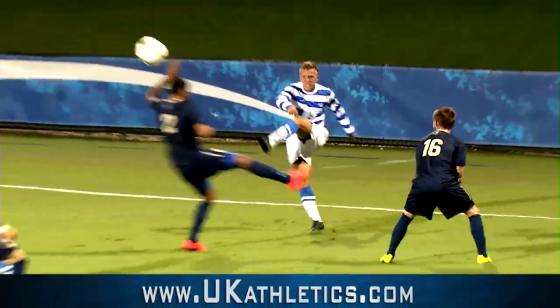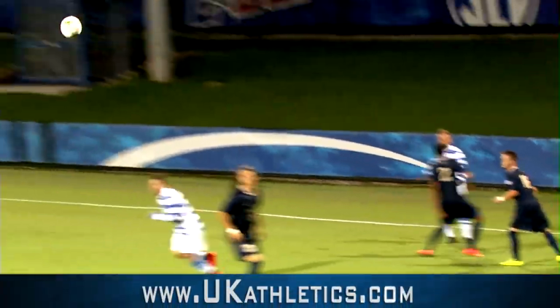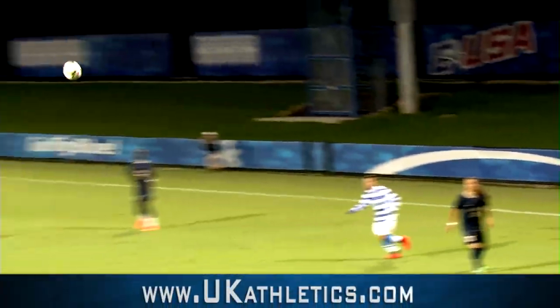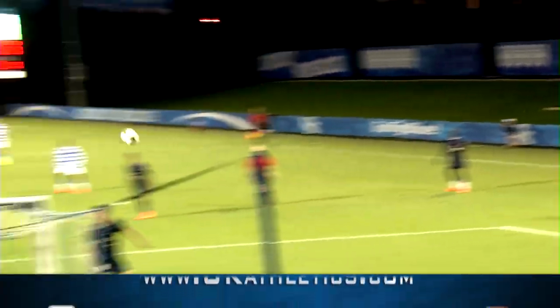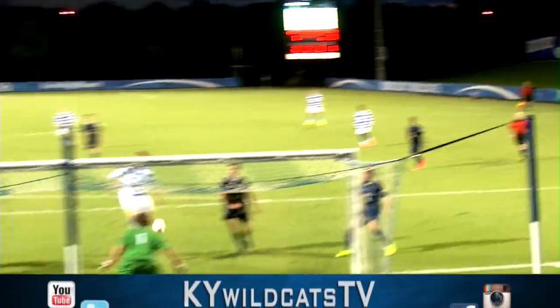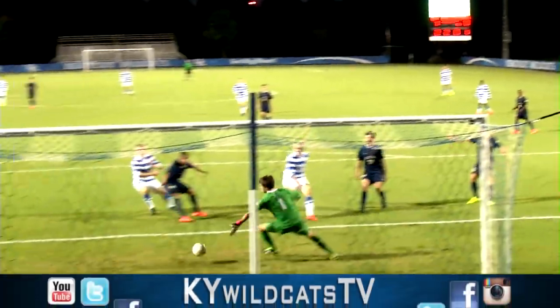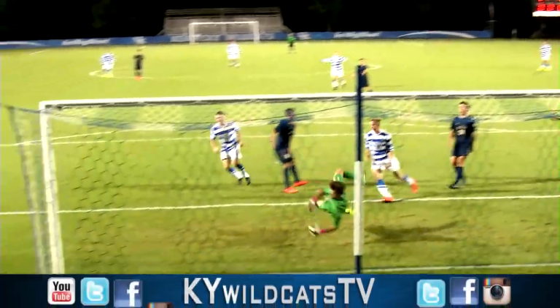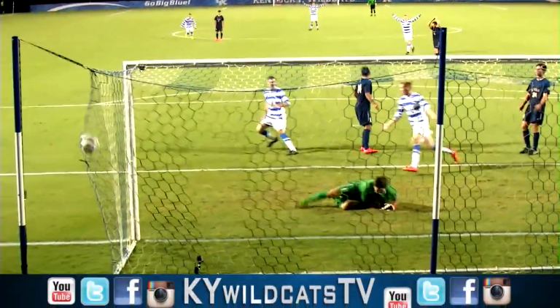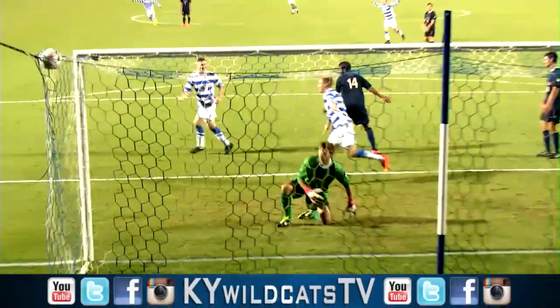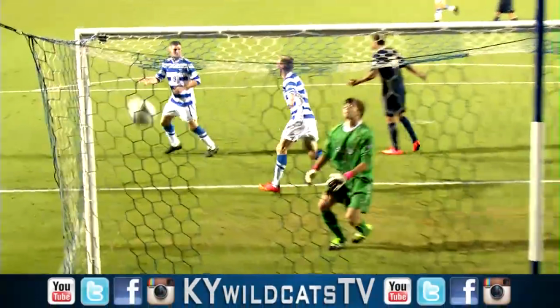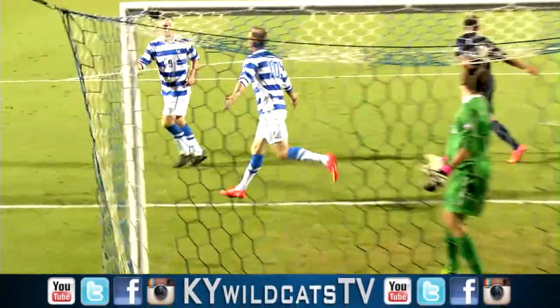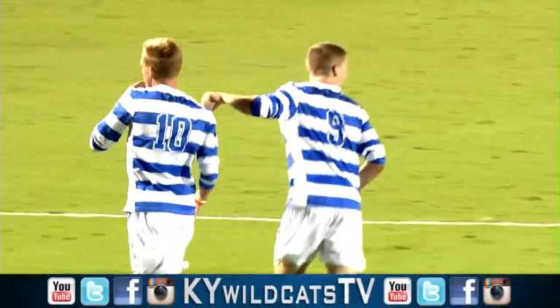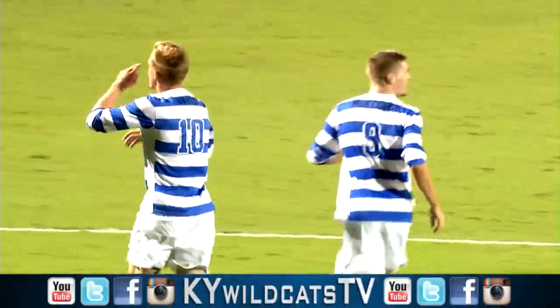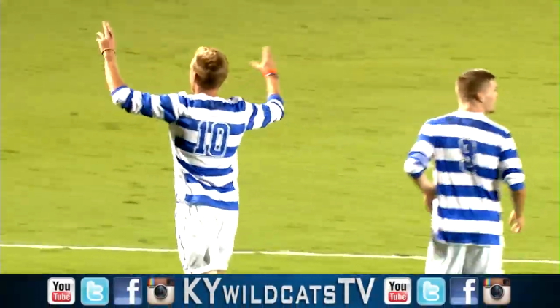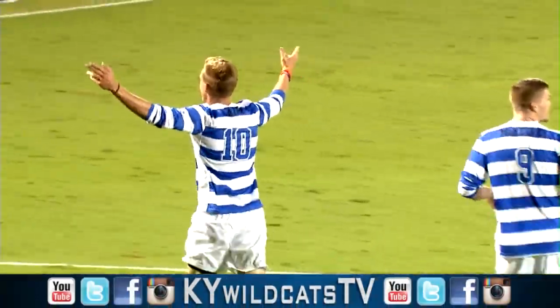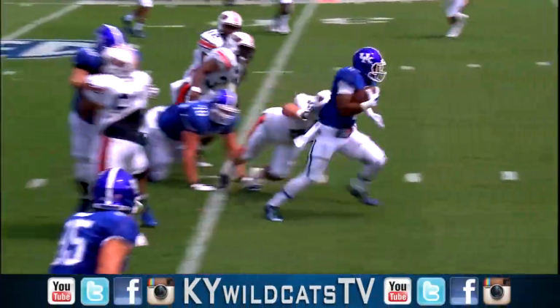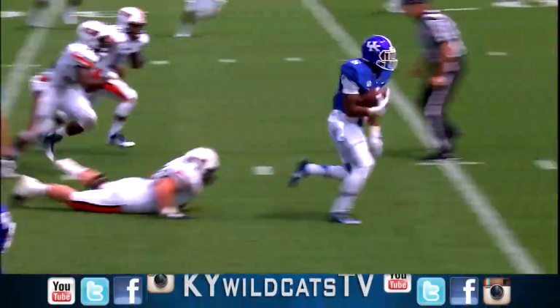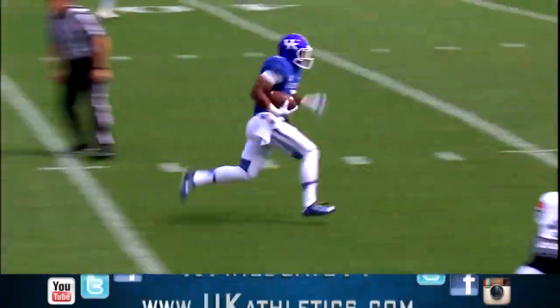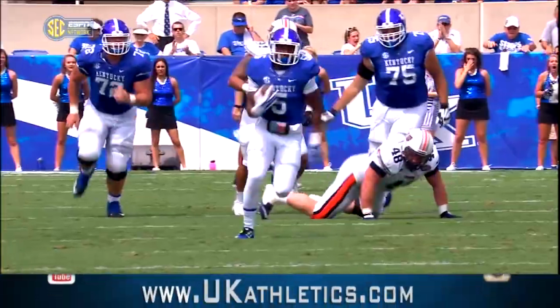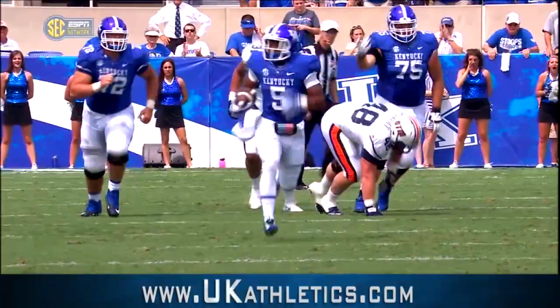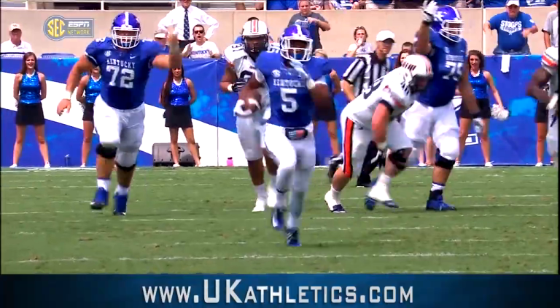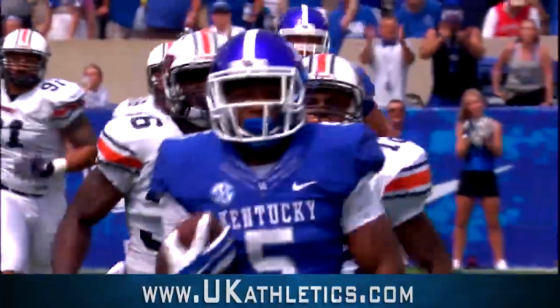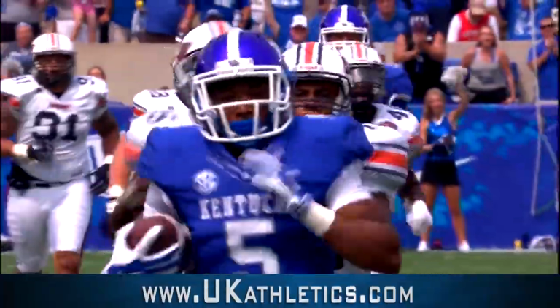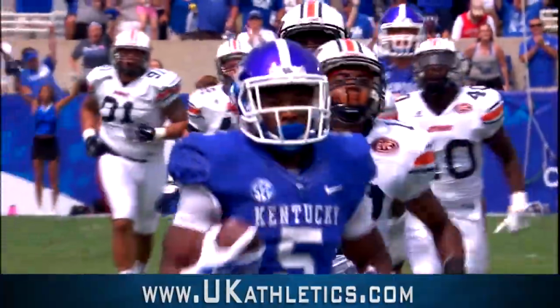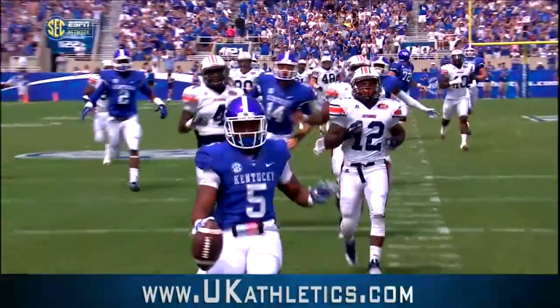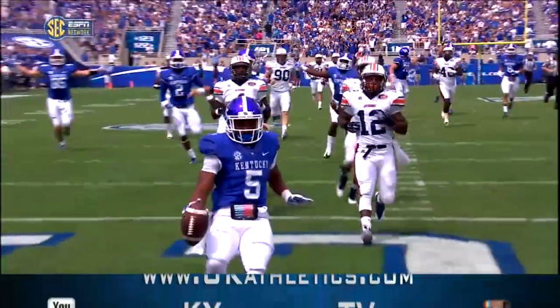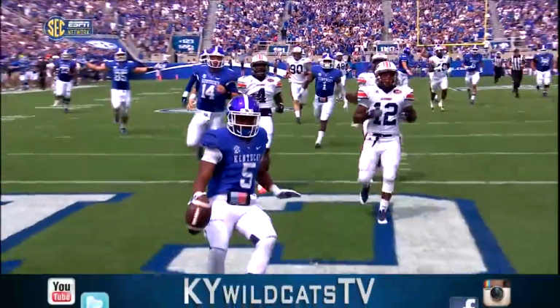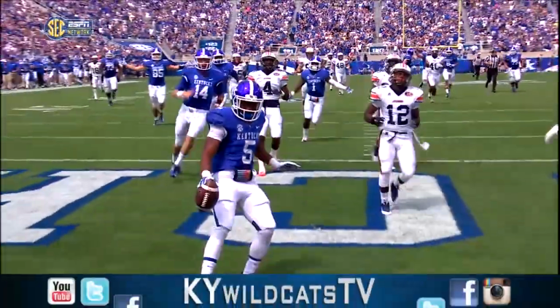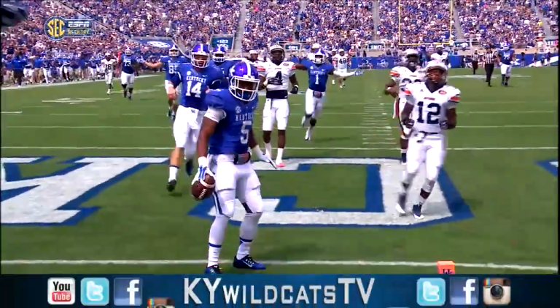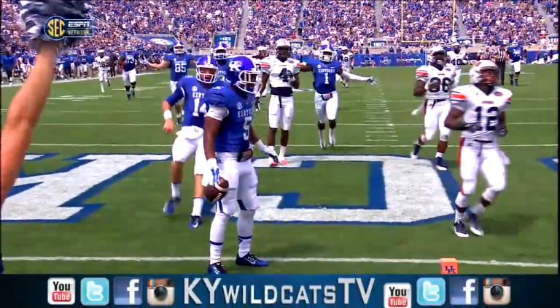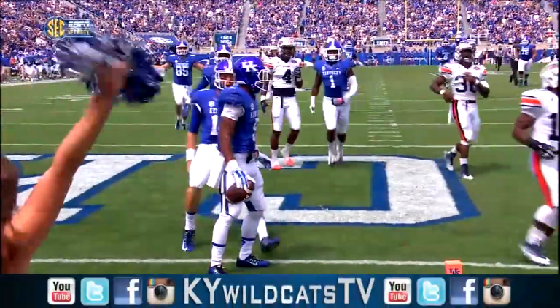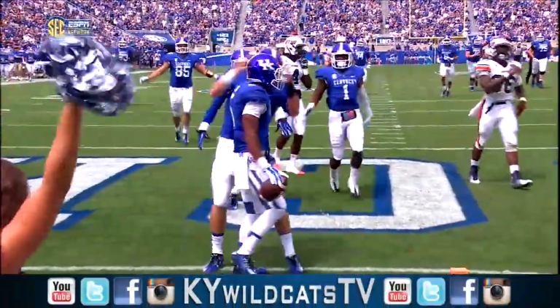Nice ball in the middle, and it's Laird with a one-touch. Big game straight up the middle, and Braylon Hurd — welcome to Kentucky.